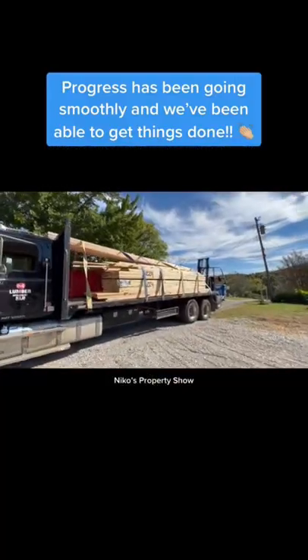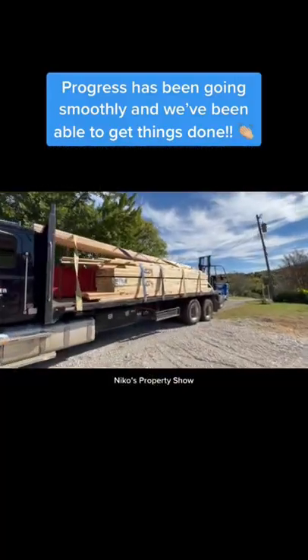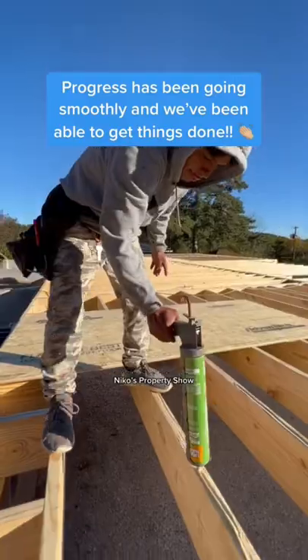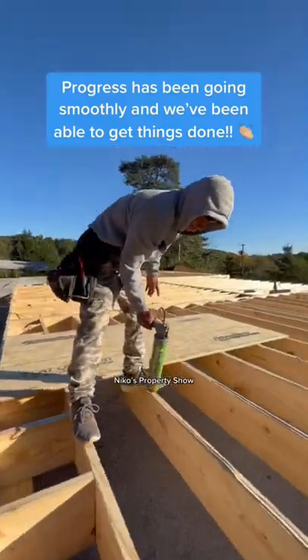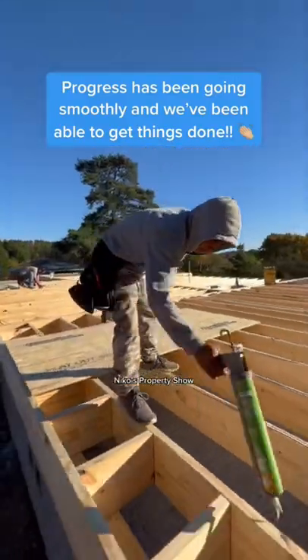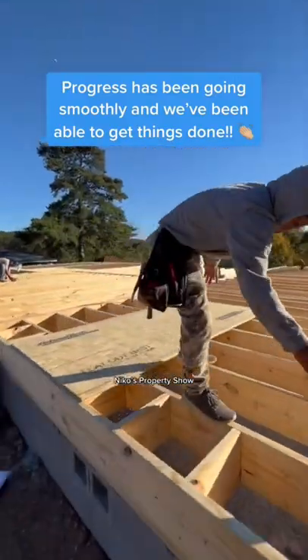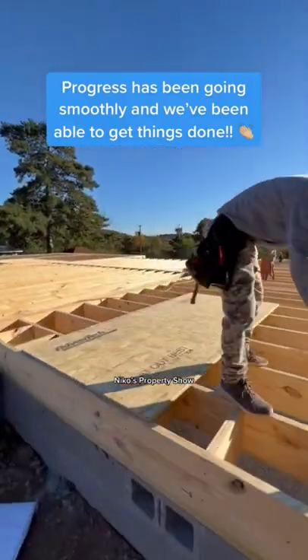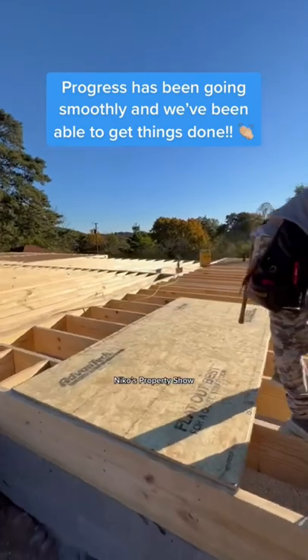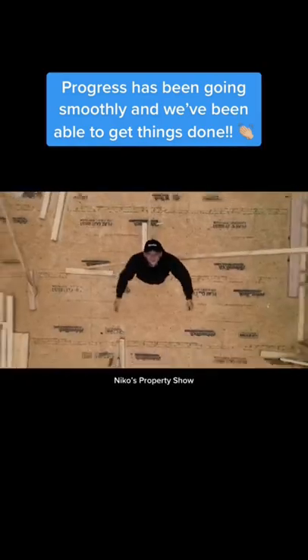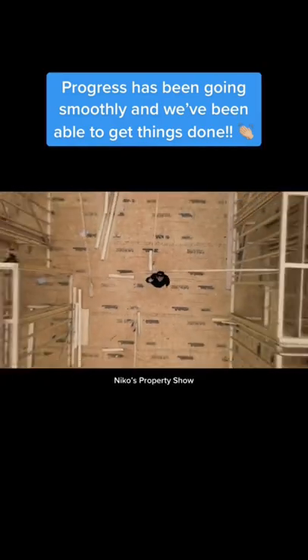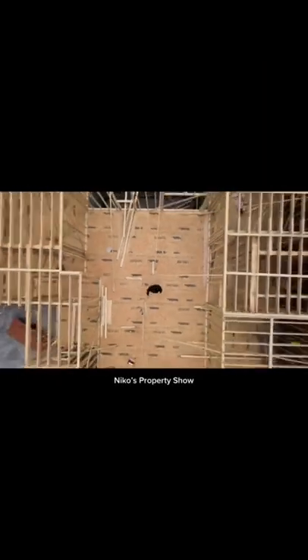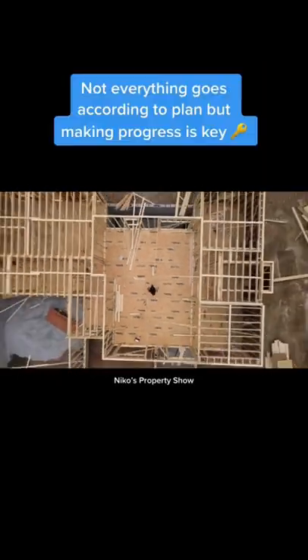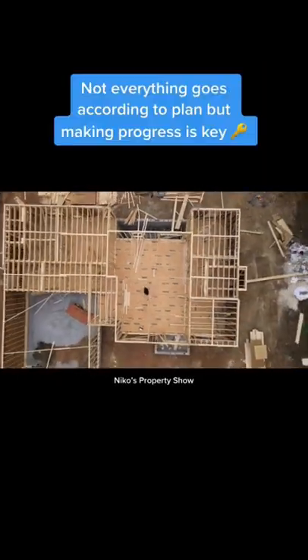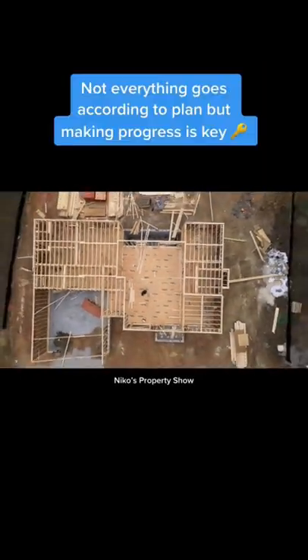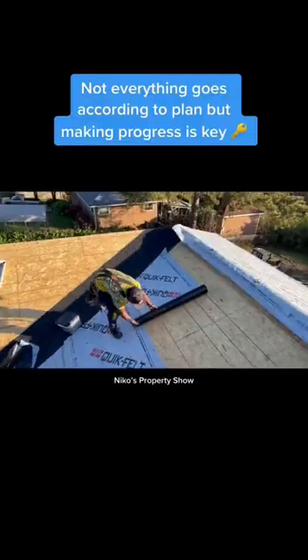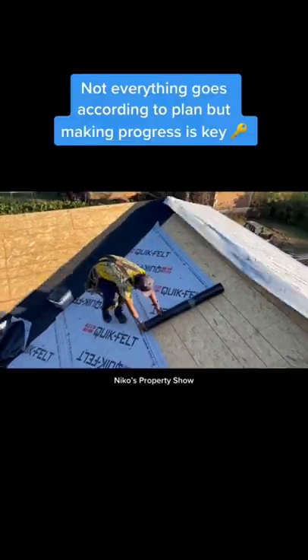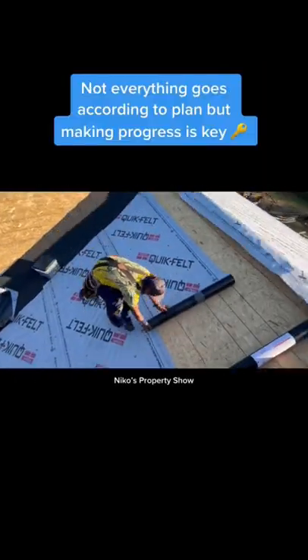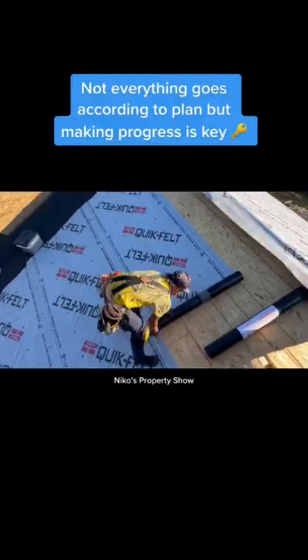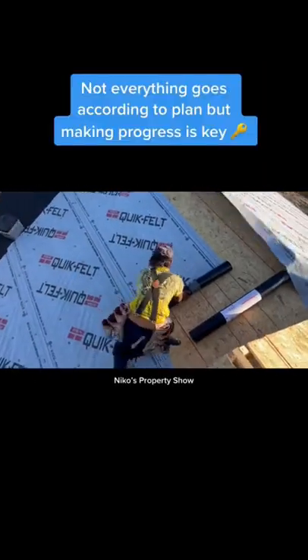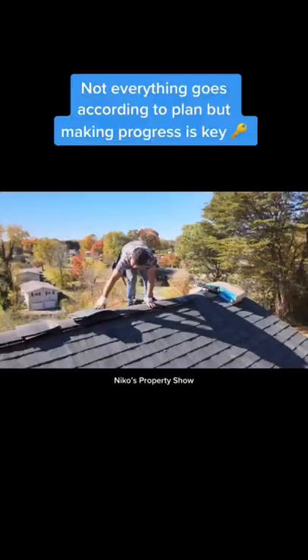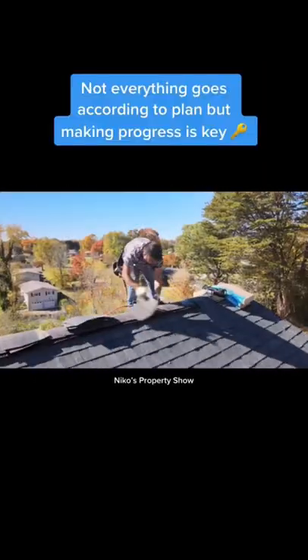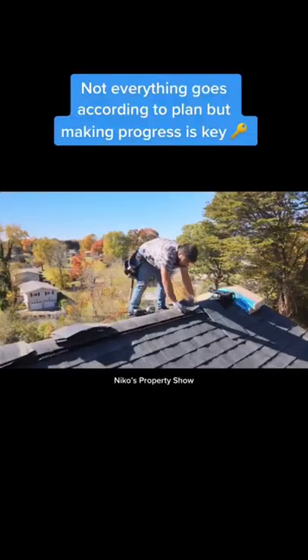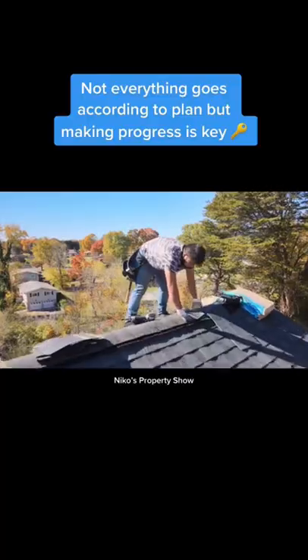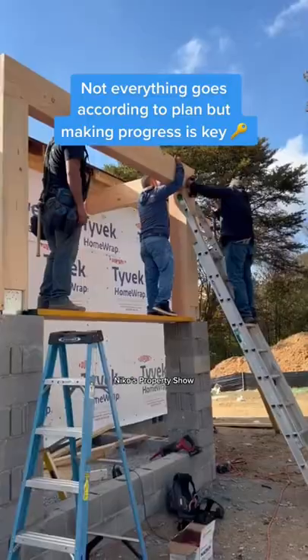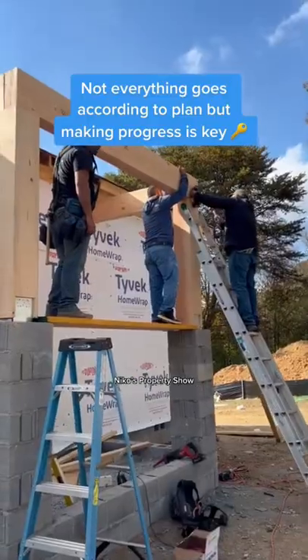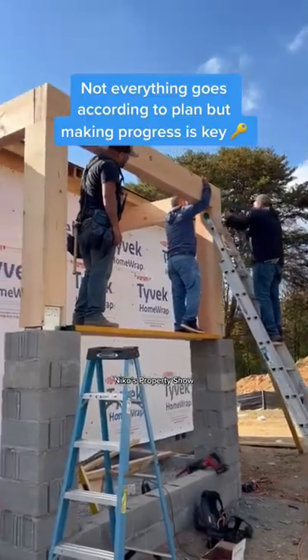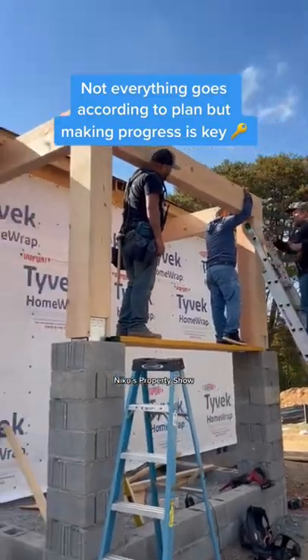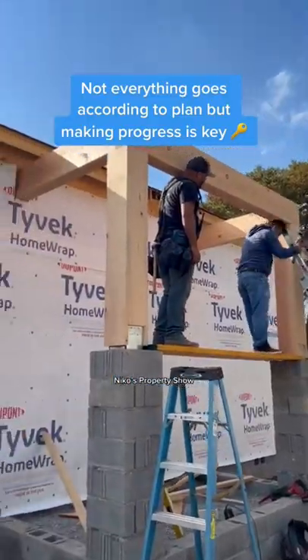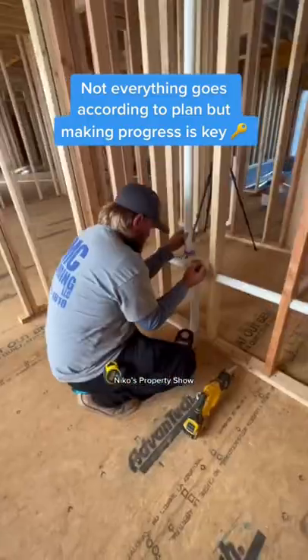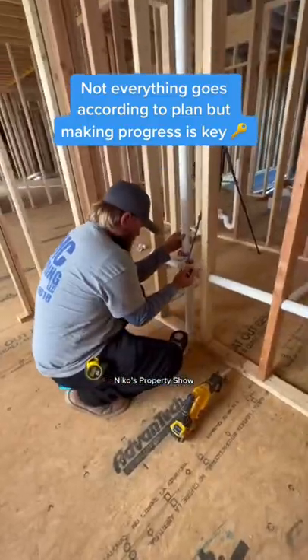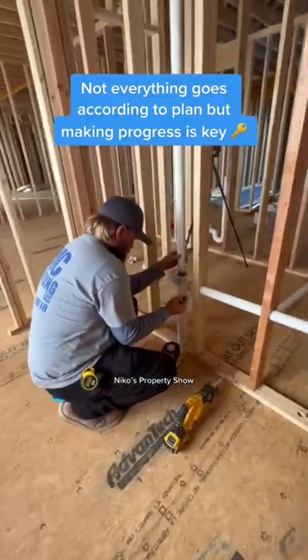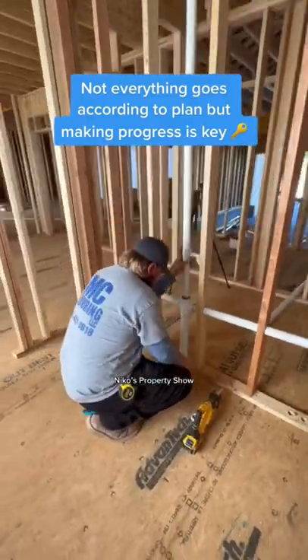84 Lumber dropped off my framing package, we got the floor system installed, the walls started going up, then it was time to put that roof on and get it all shingled up. I was extremely excited to see this front gable get installed.